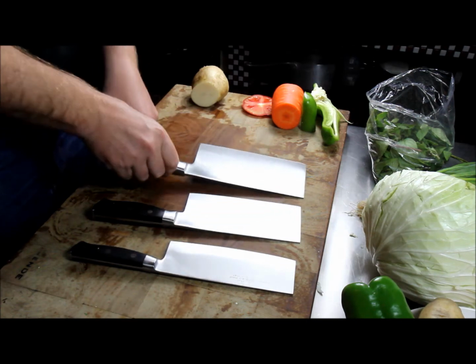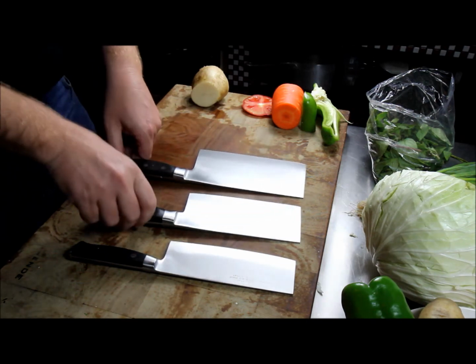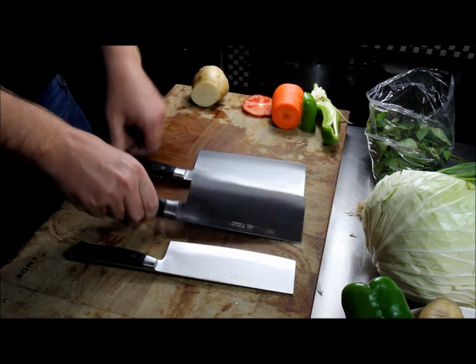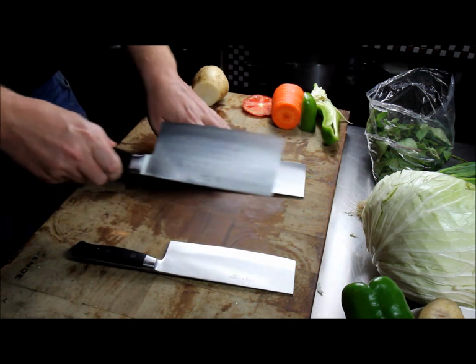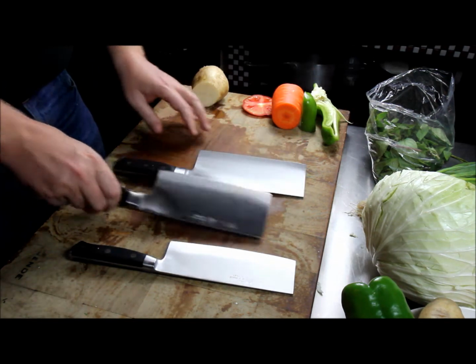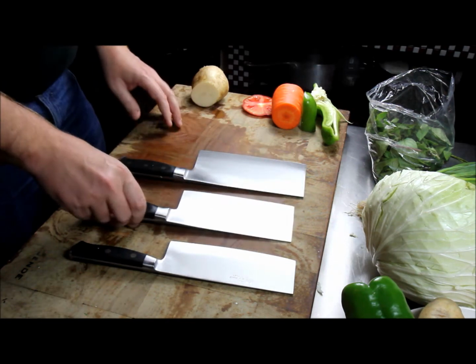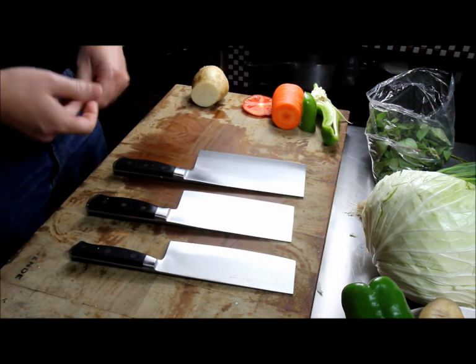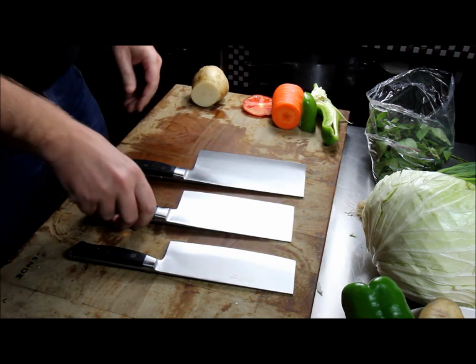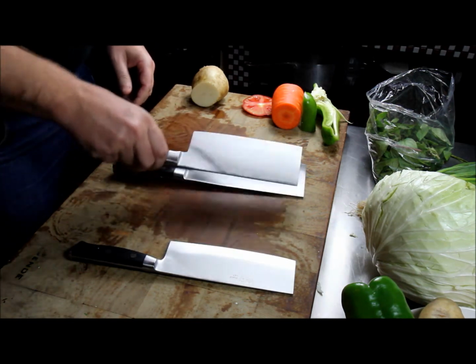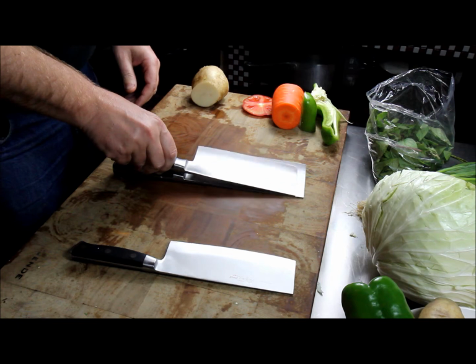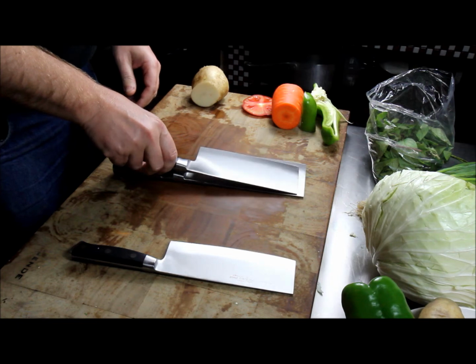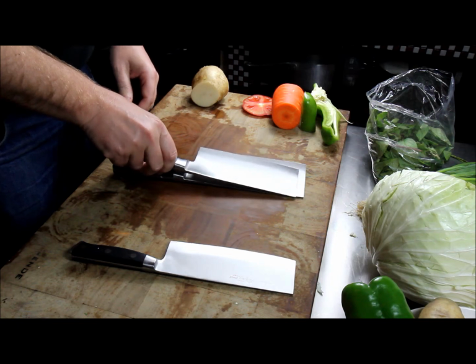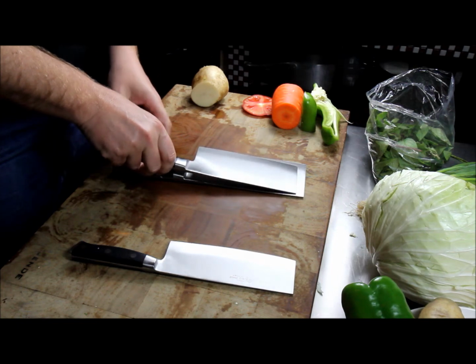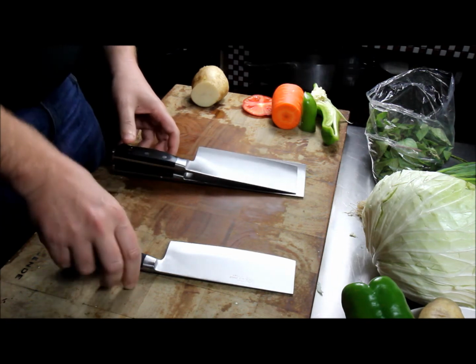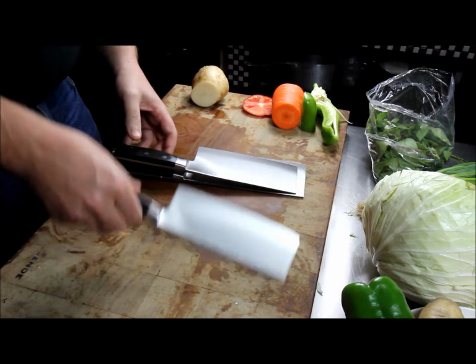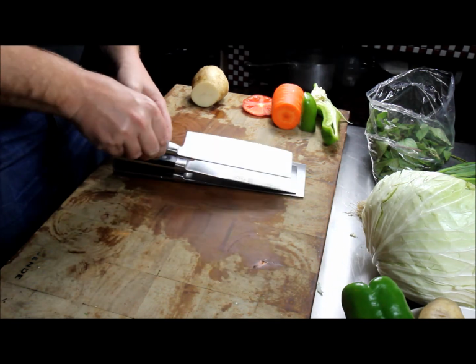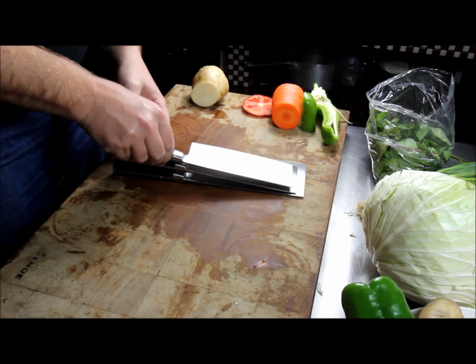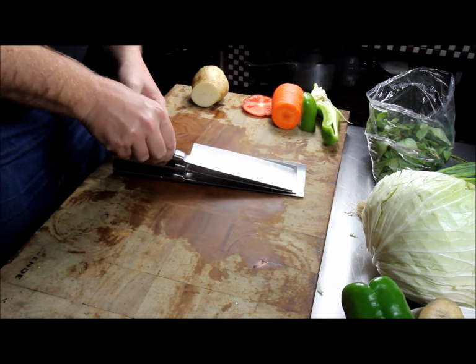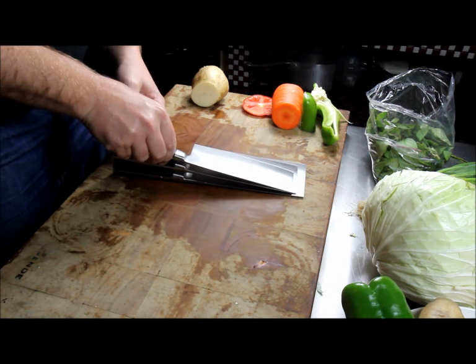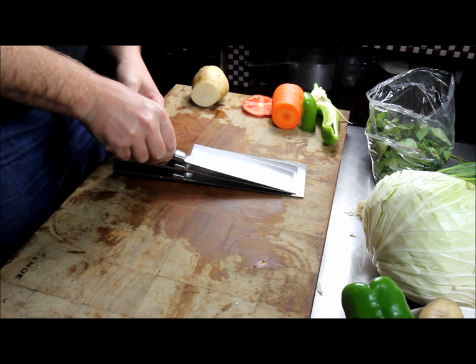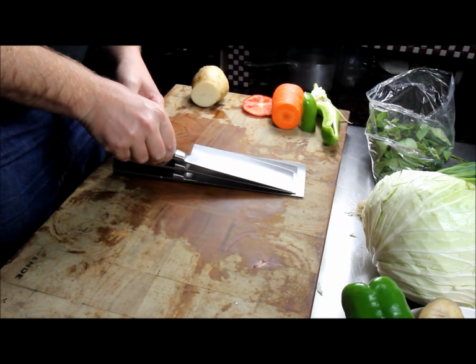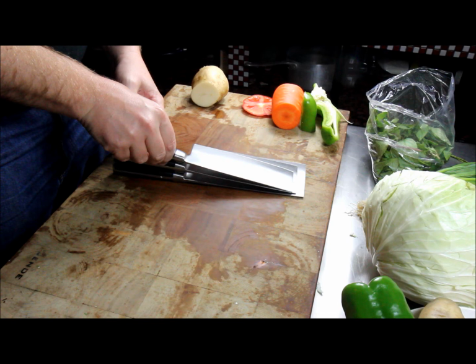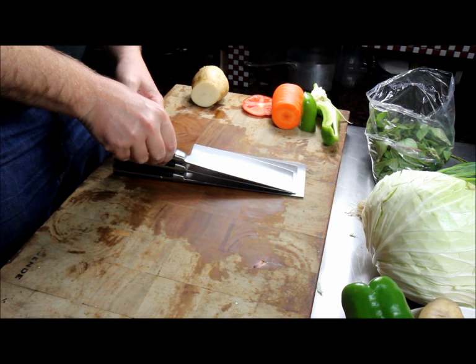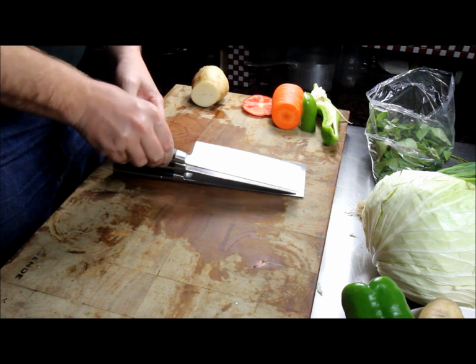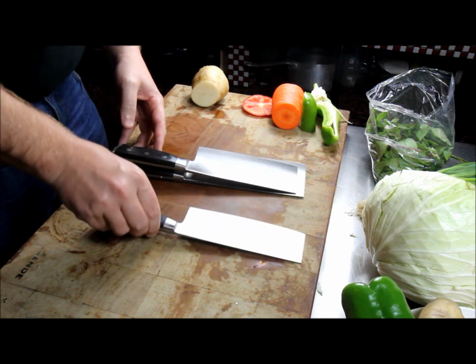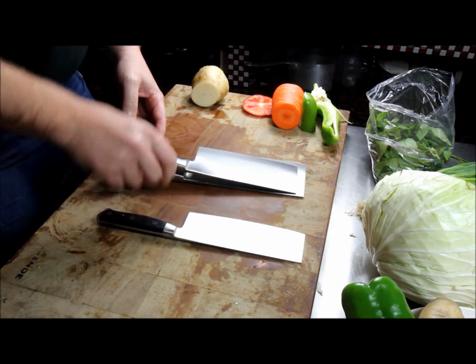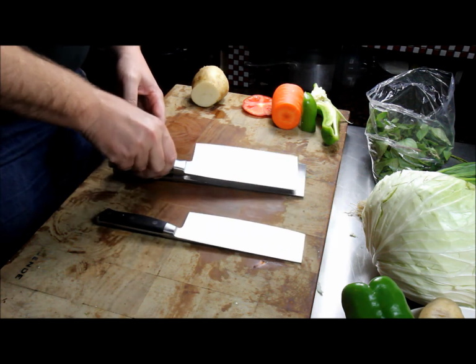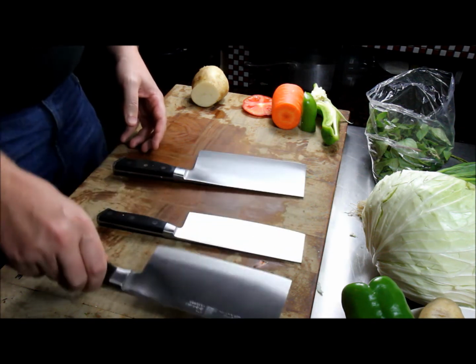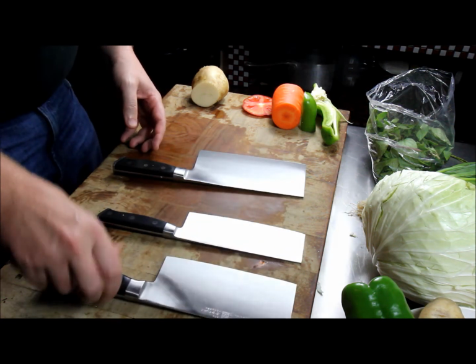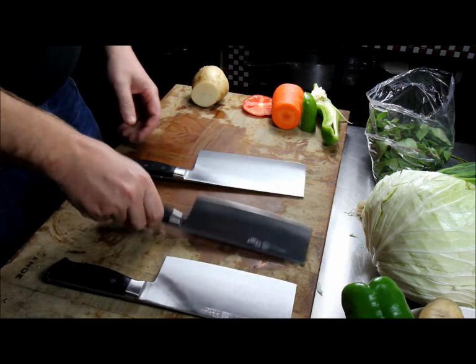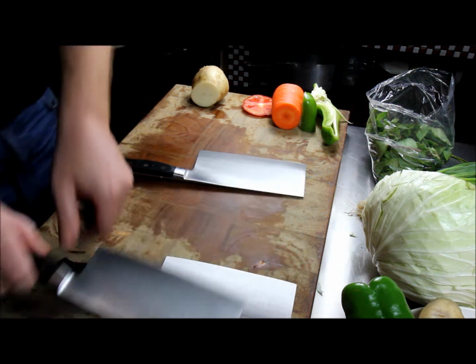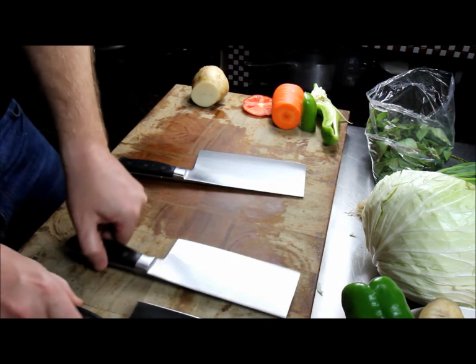Basically the D11 is one of the larger ones, the D10 is a smaller version of it, and the D8 is a smaller version of the D10. They're all used for the same purpose.